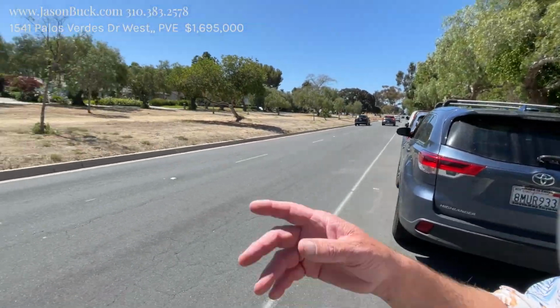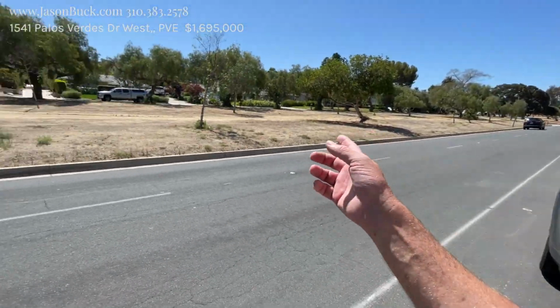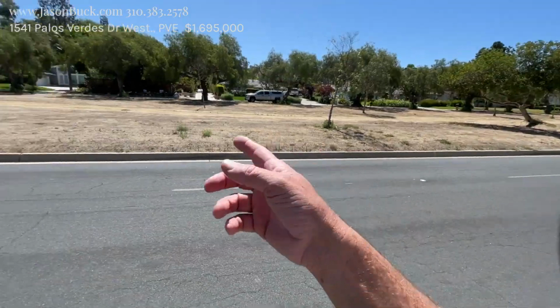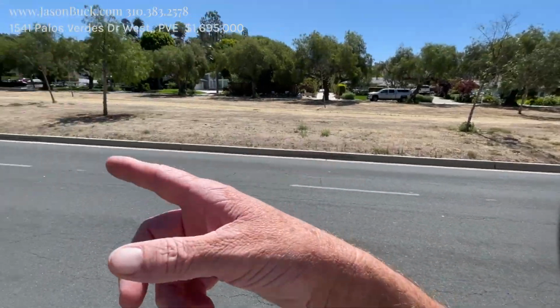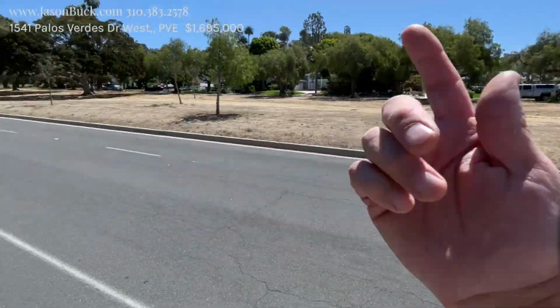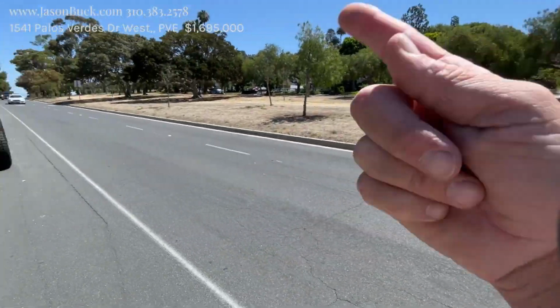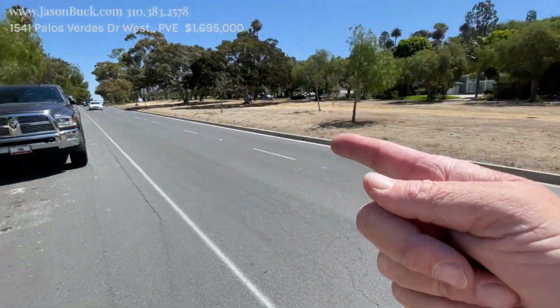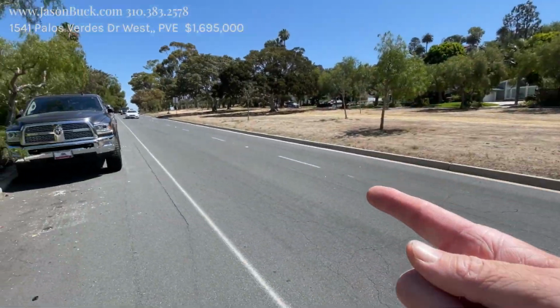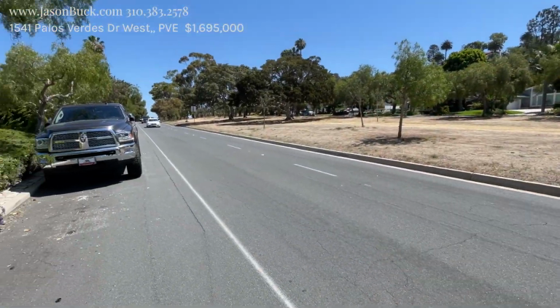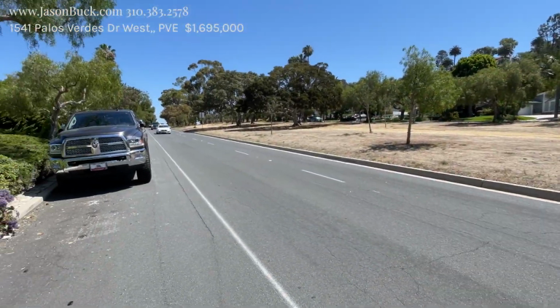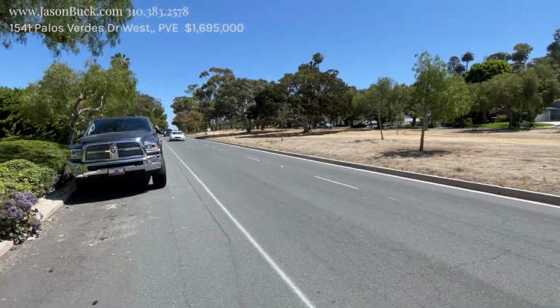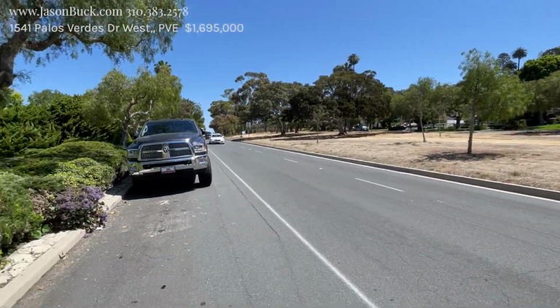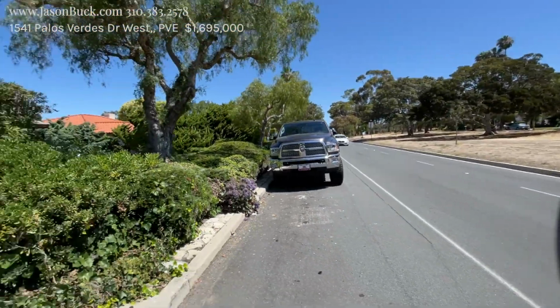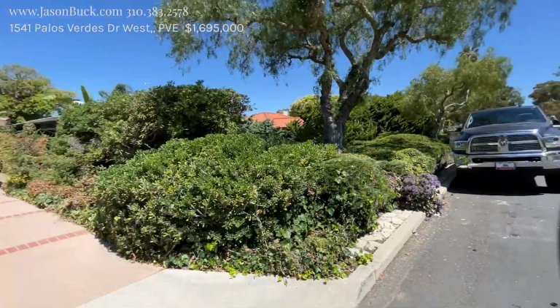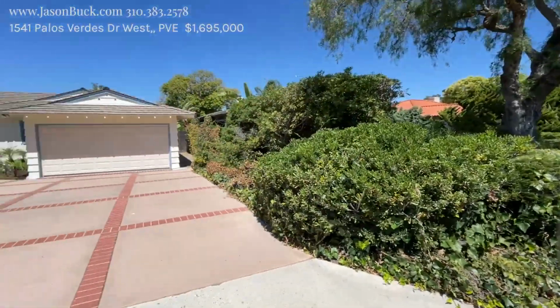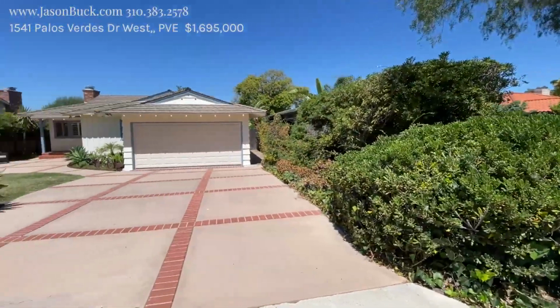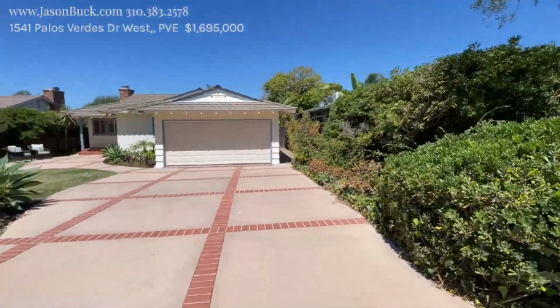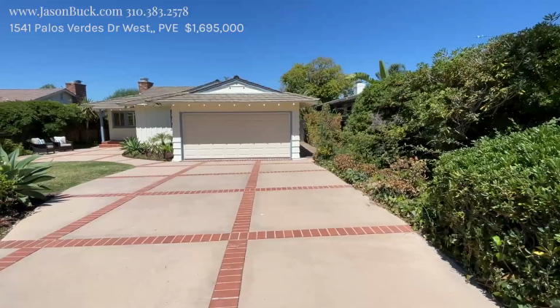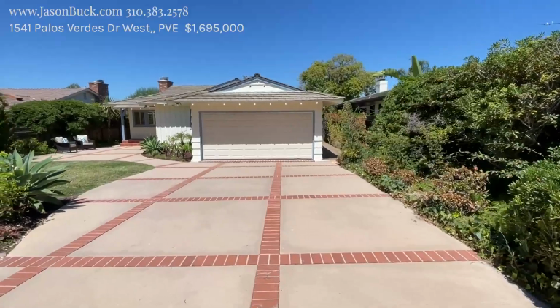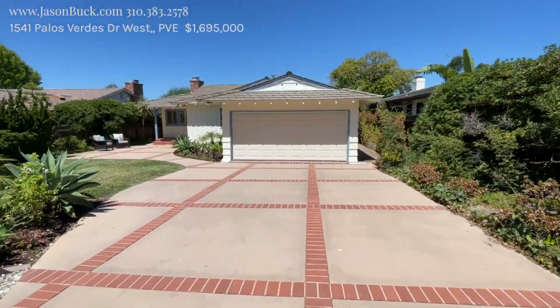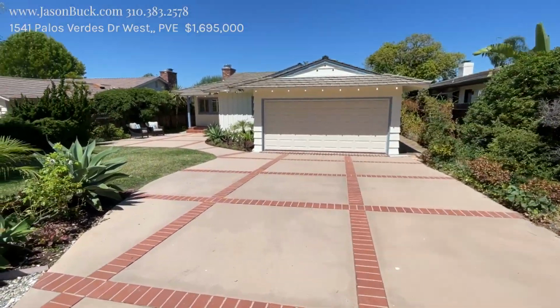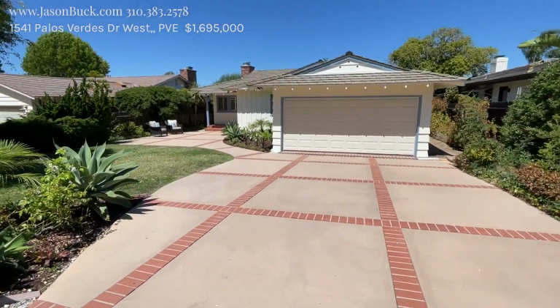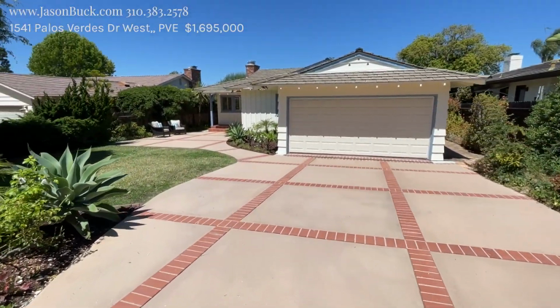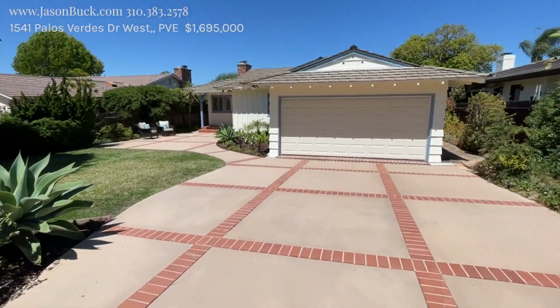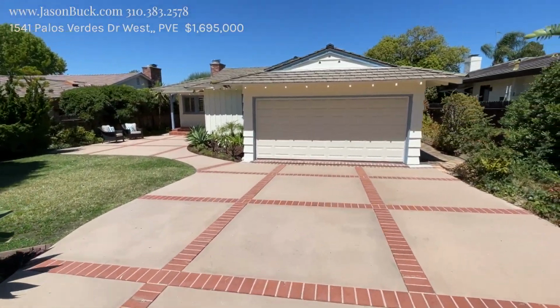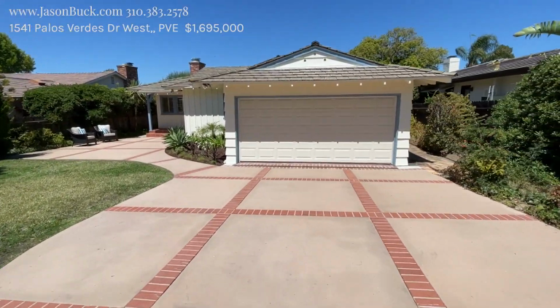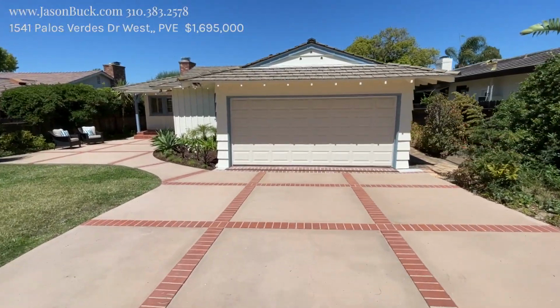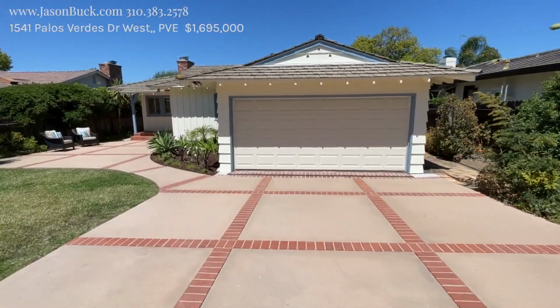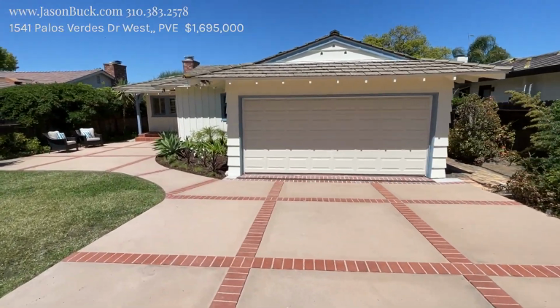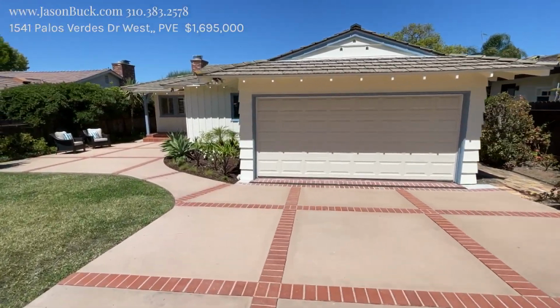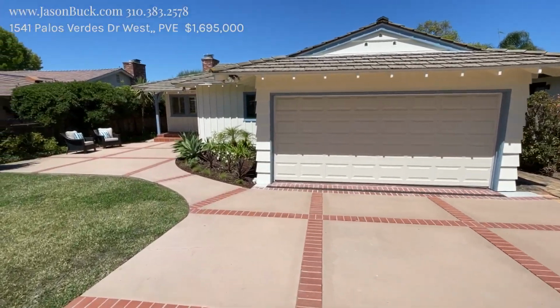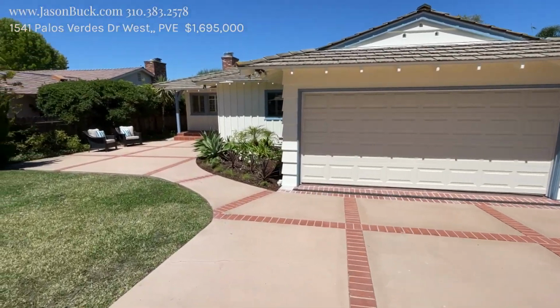It's got that awesome bike path and you're just right on down to Bluff Cove from here. It's a good spot, a little bit of traffic there, but this is a great starter home for the area.